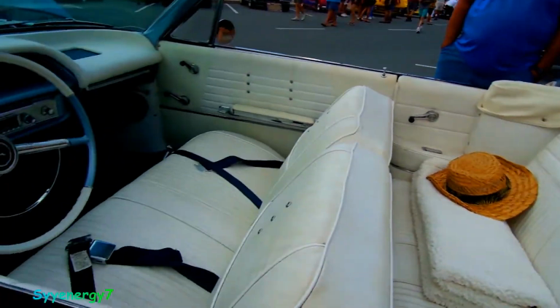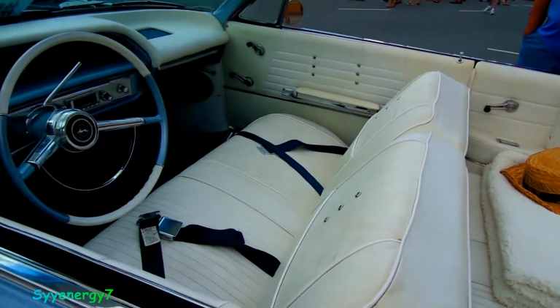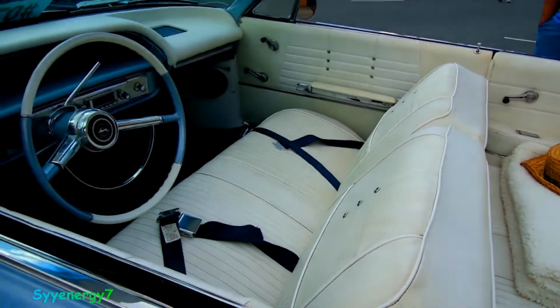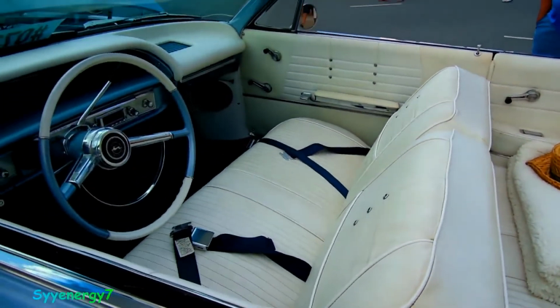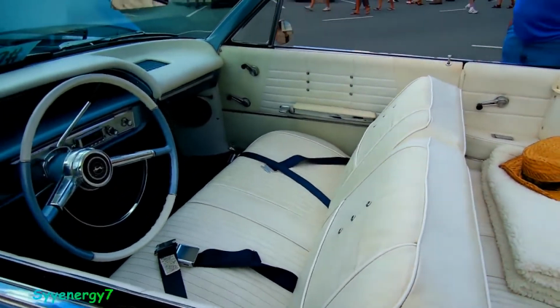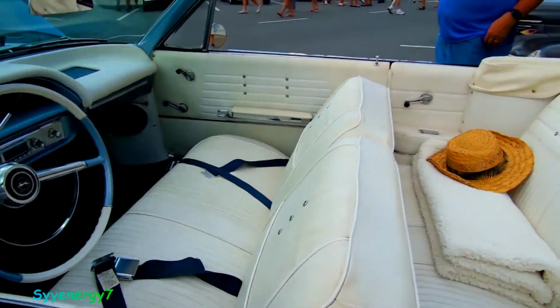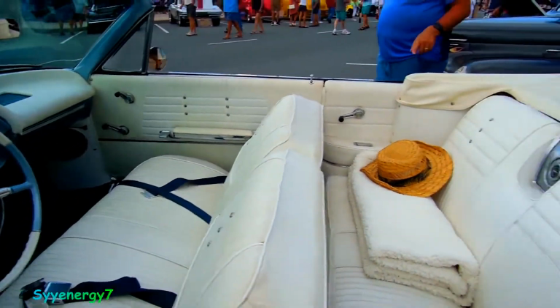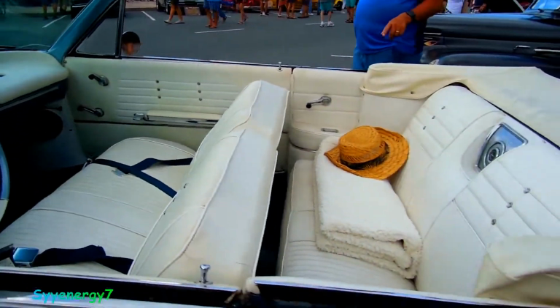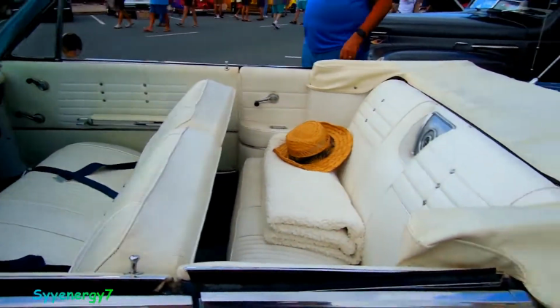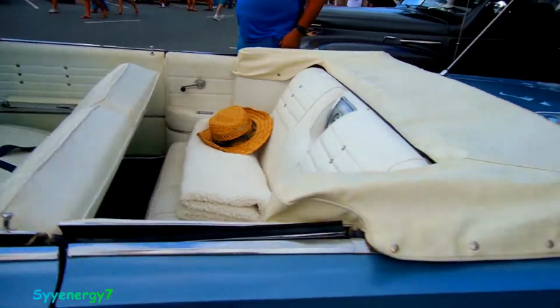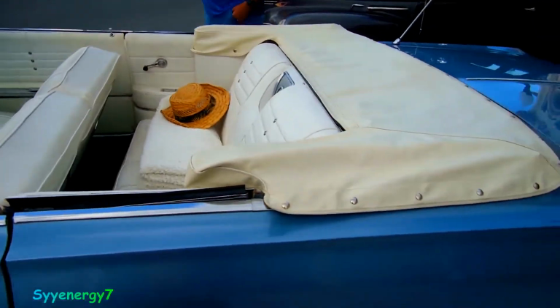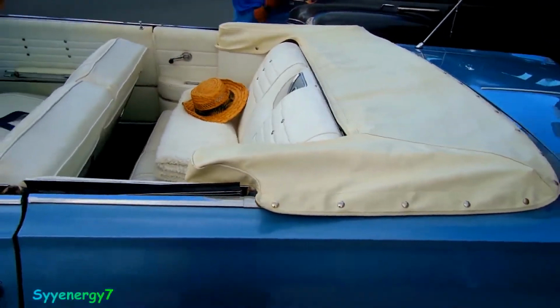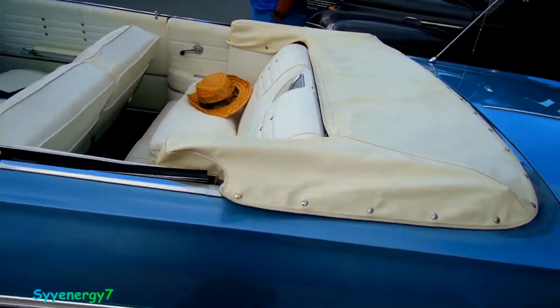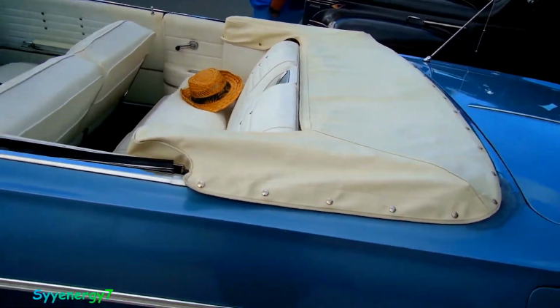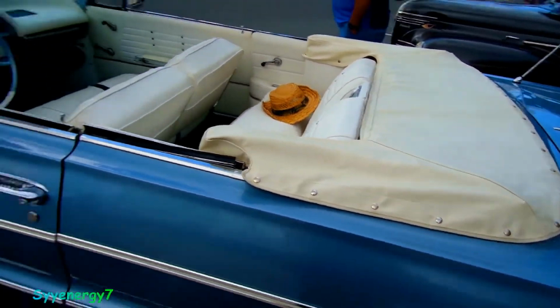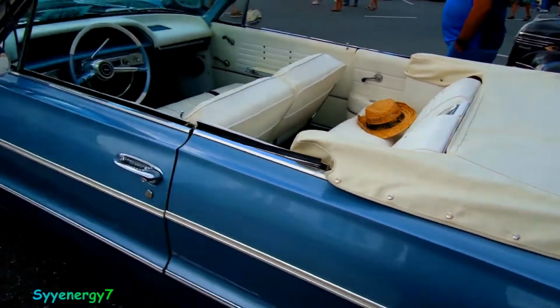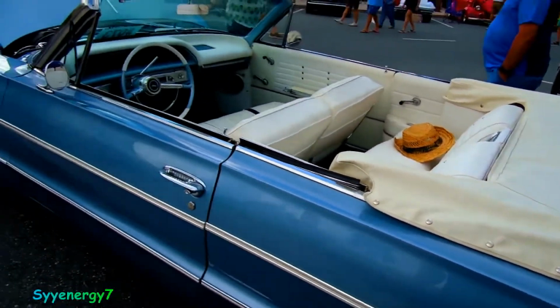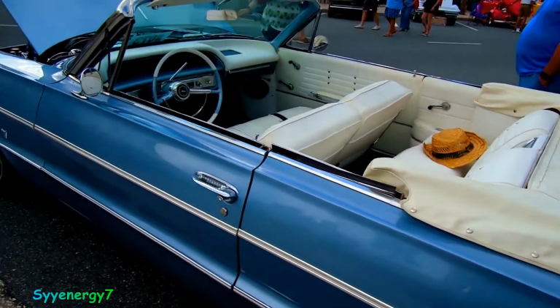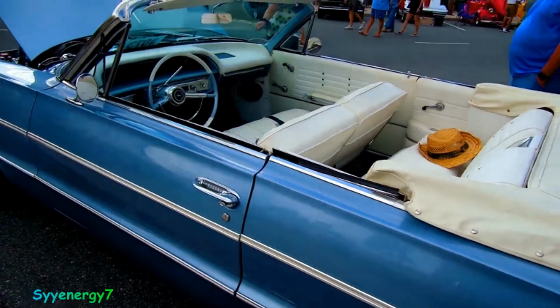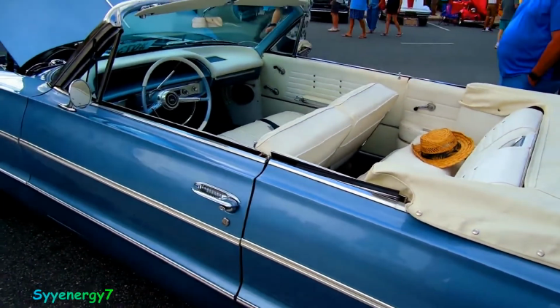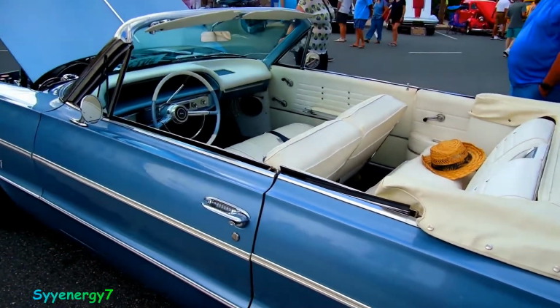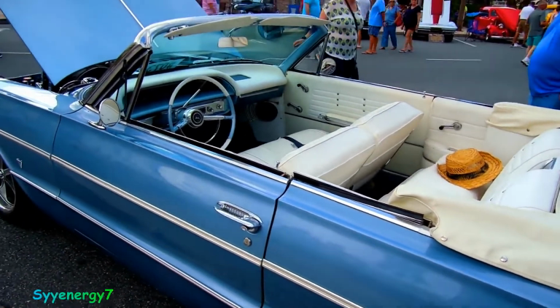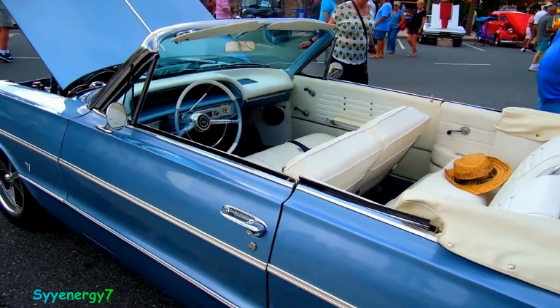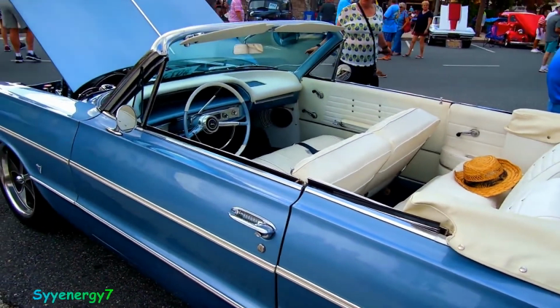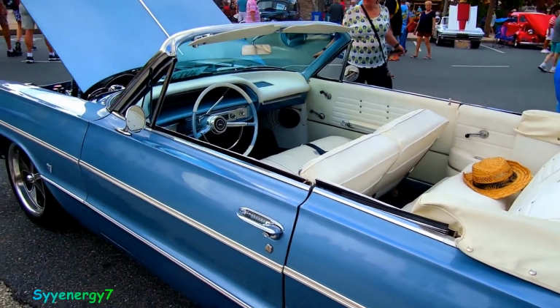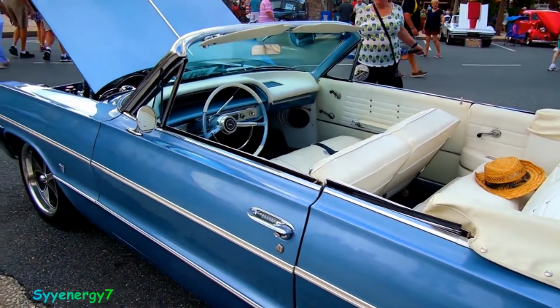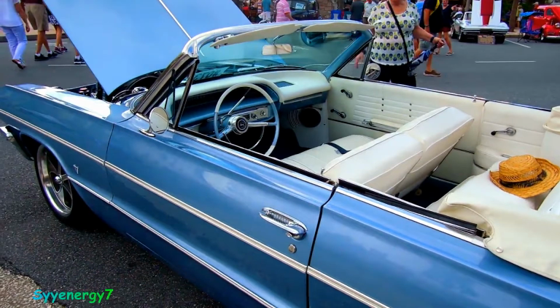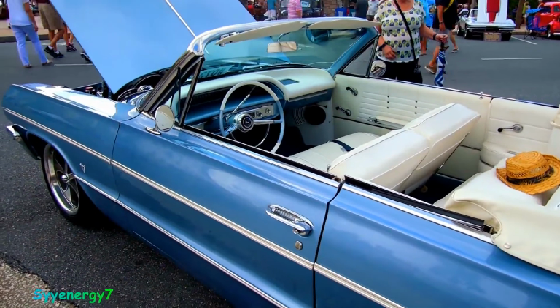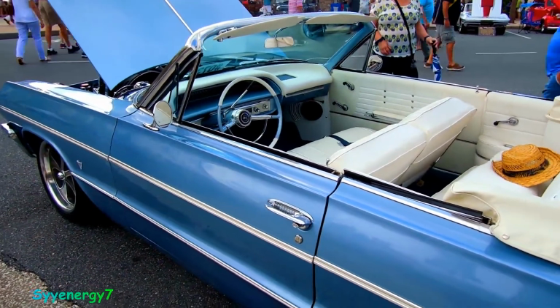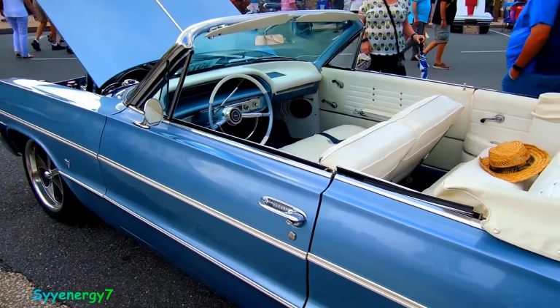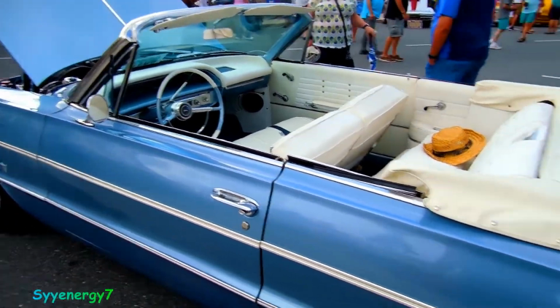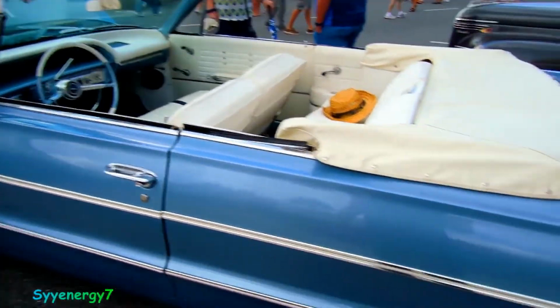They don't make bench seats anymore because of airbag requirements, so this was like a six-passenger car — much better.